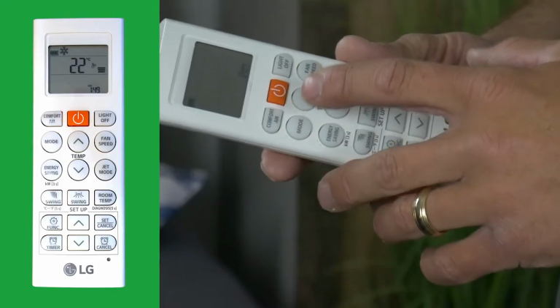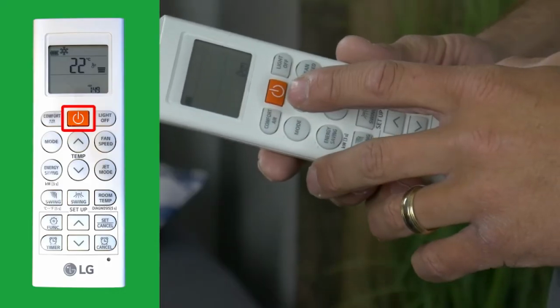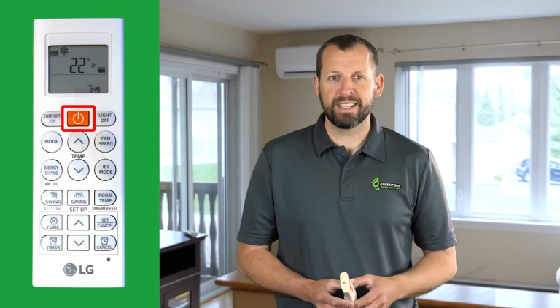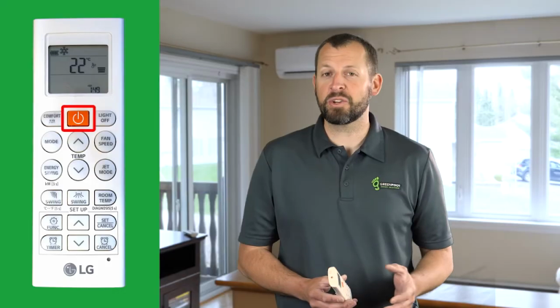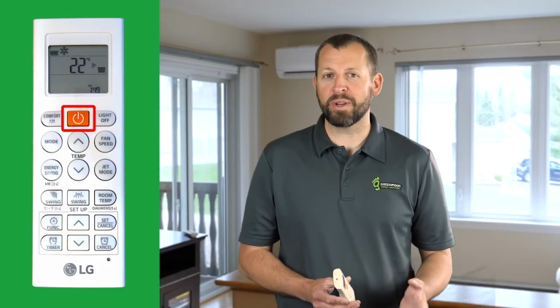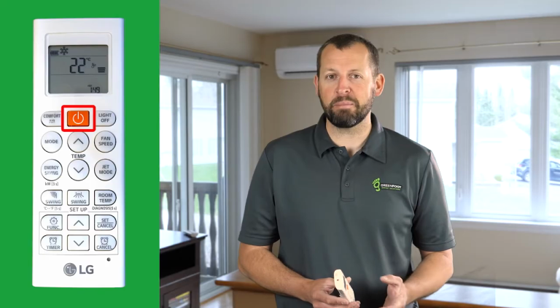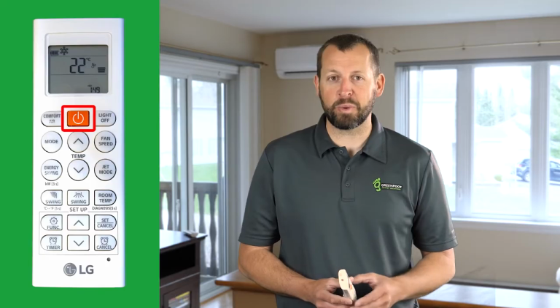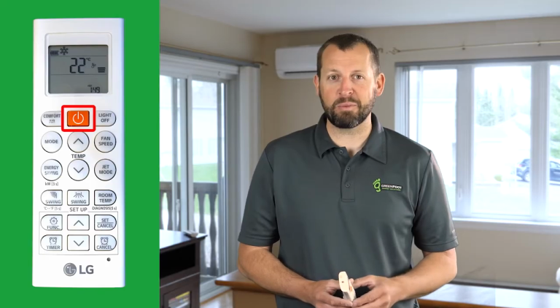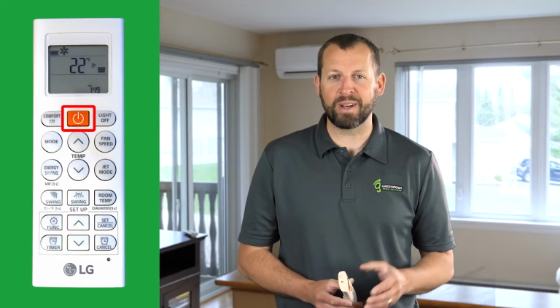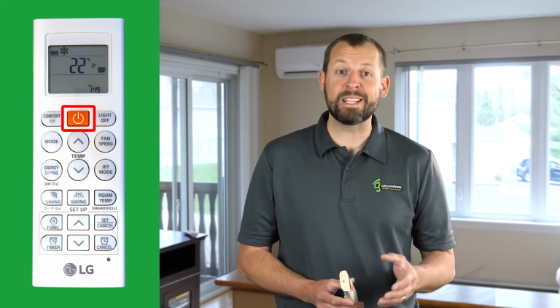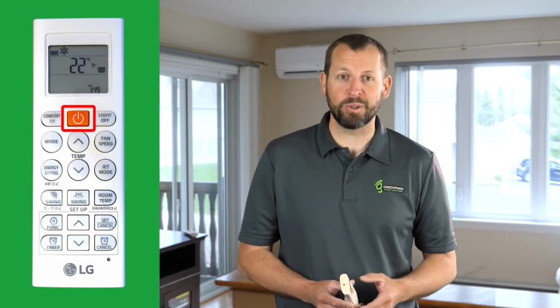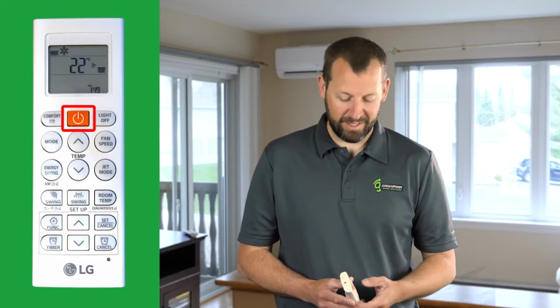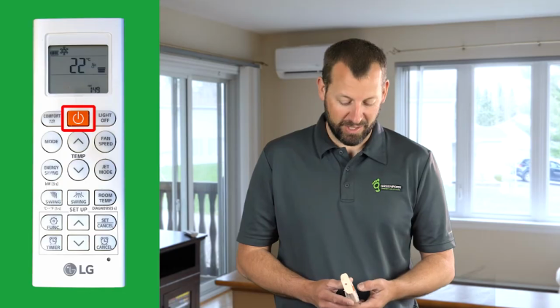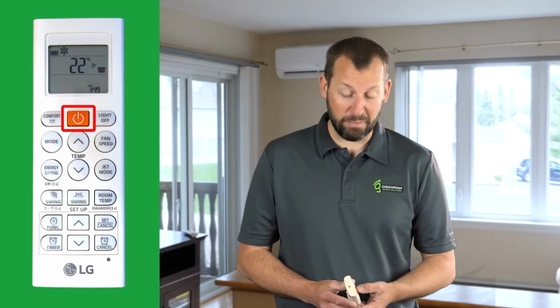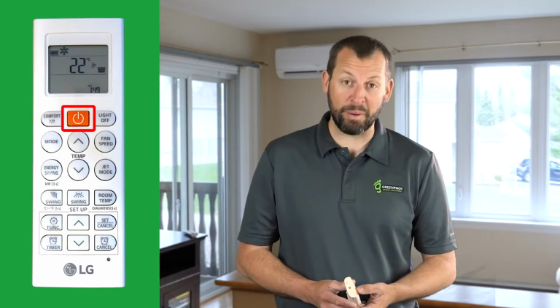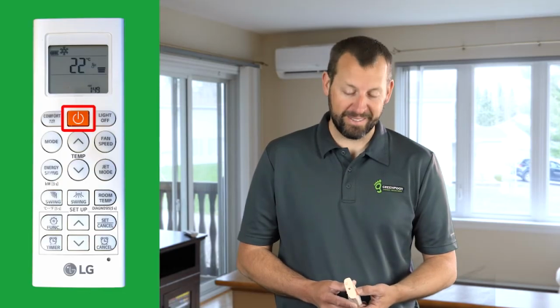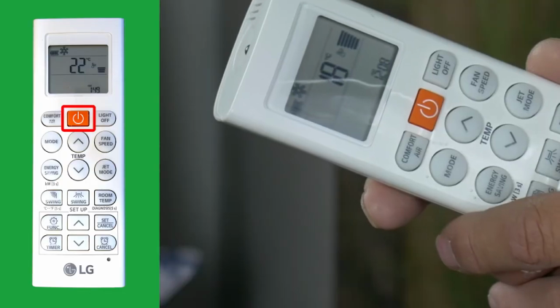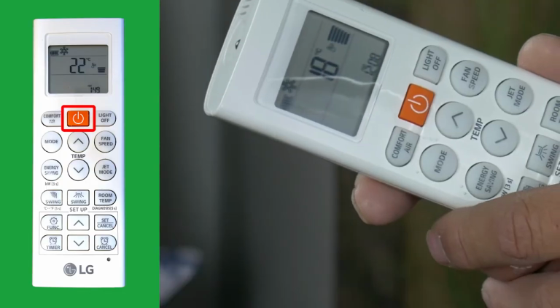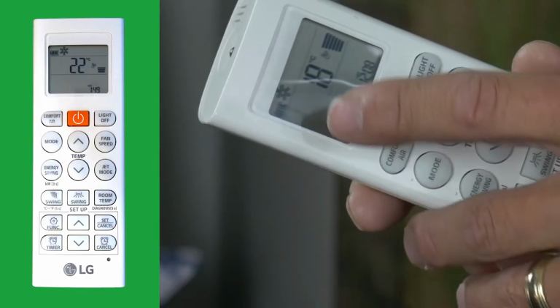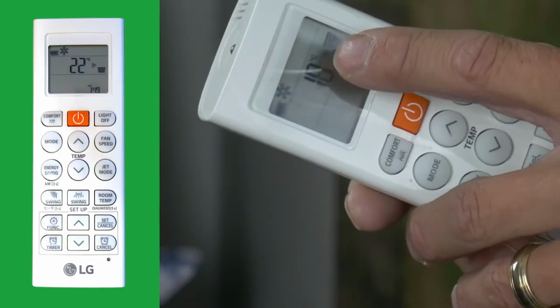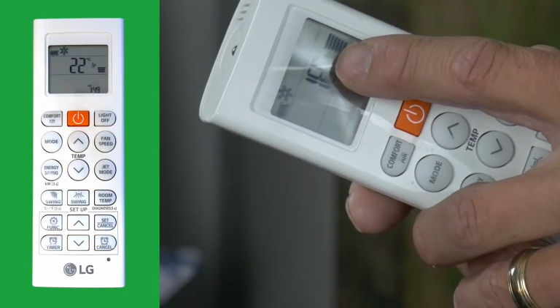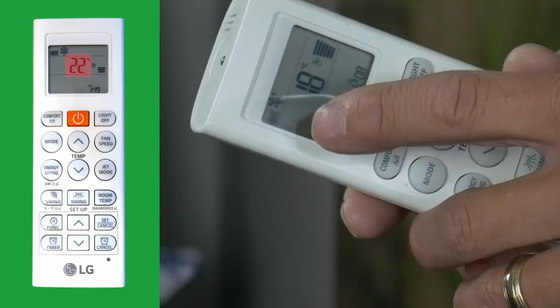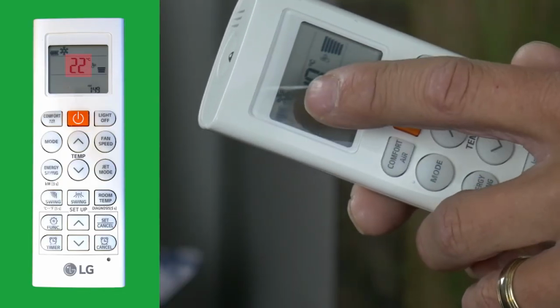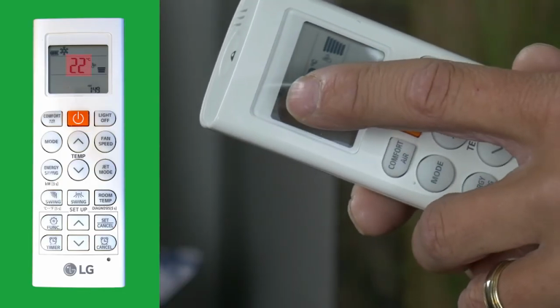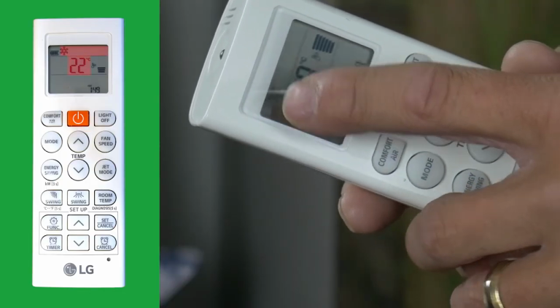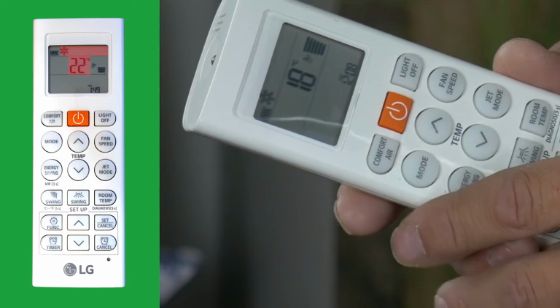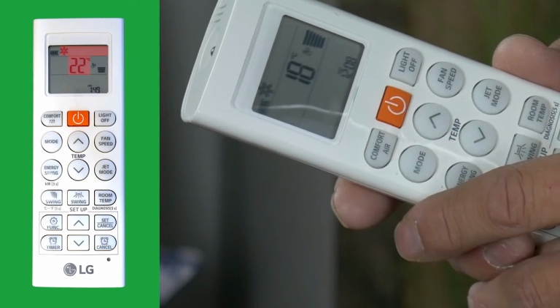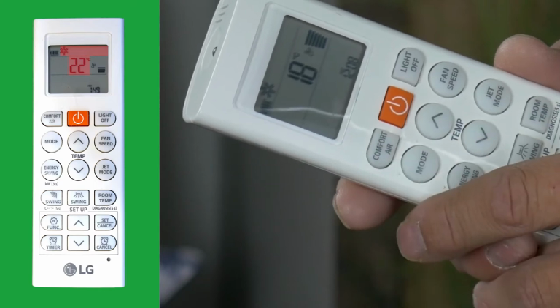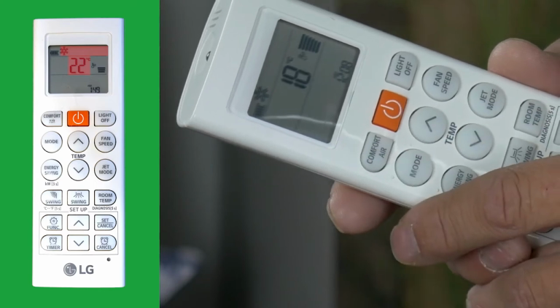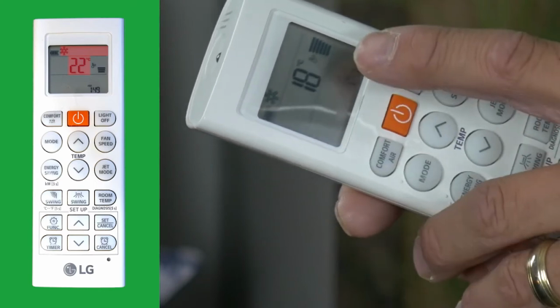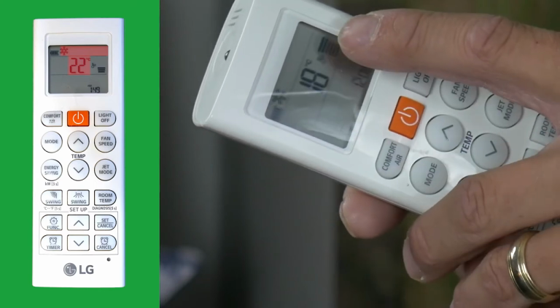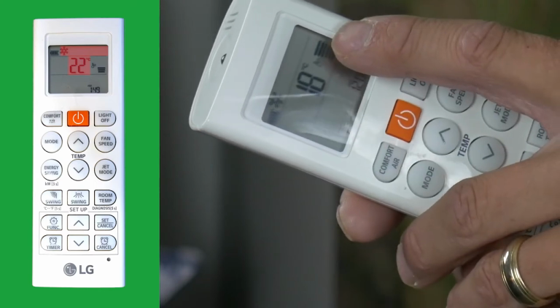The most obvious button is the orange power button, front and center. Let's turn on your heat pump by directing the remote at the indoor unit and pressing the power button. Immediately you will see the set temperature and the function that the unit is currently in.